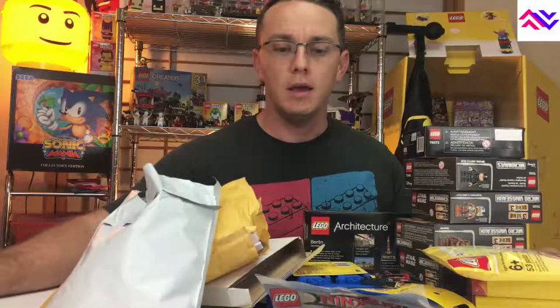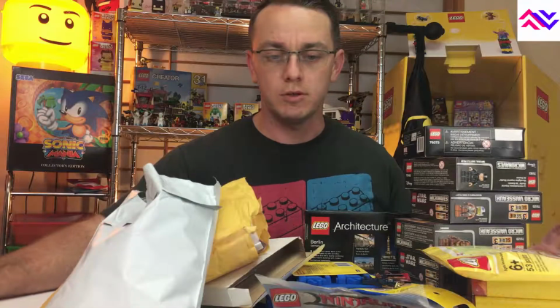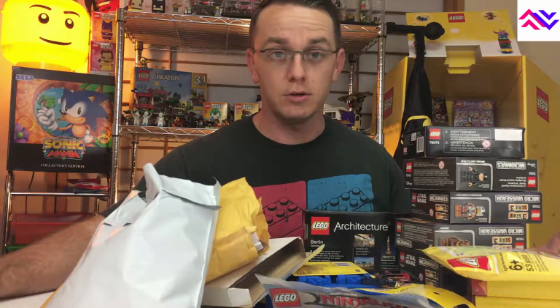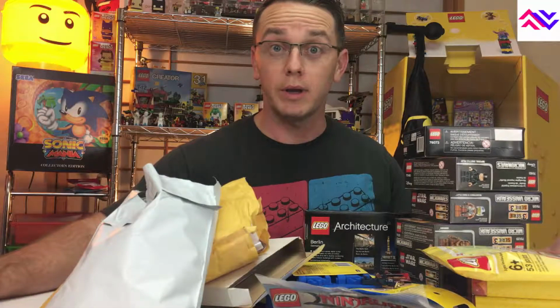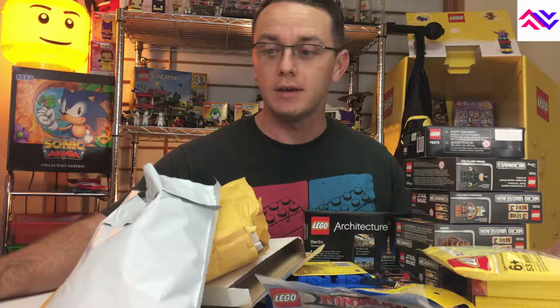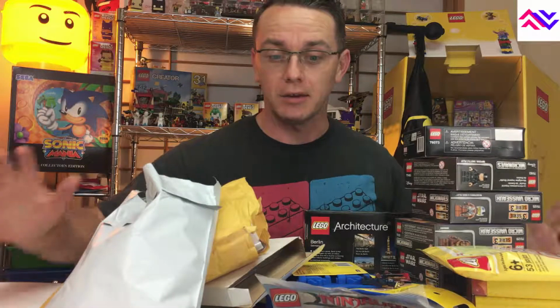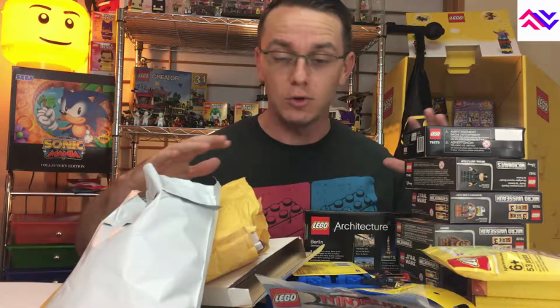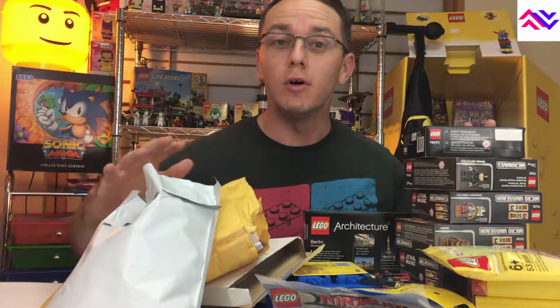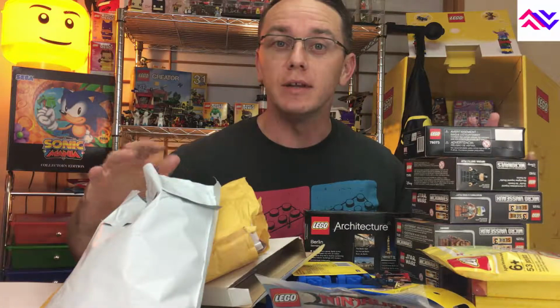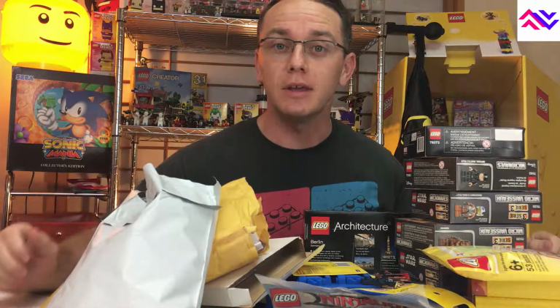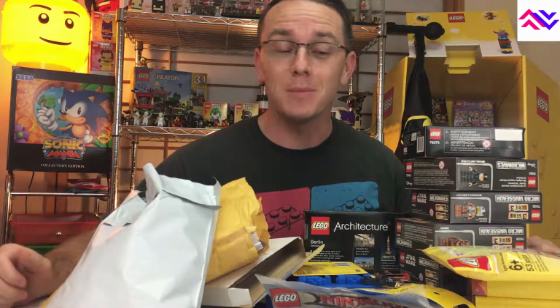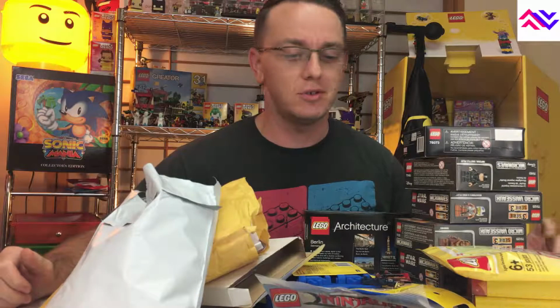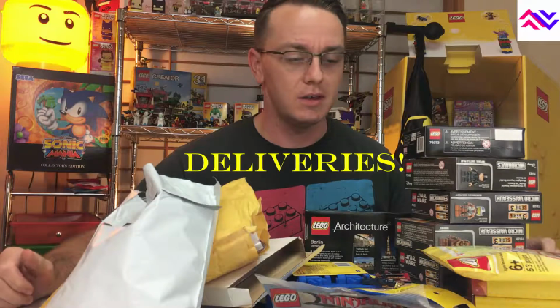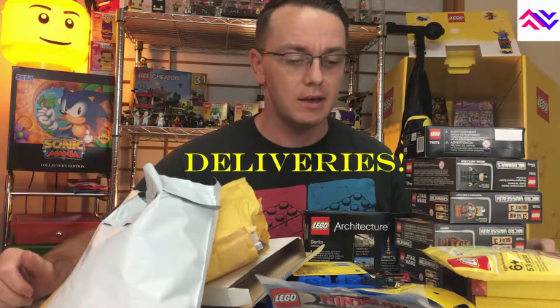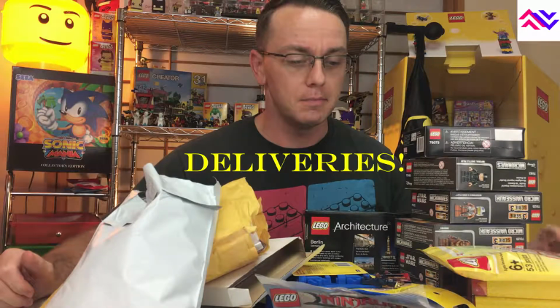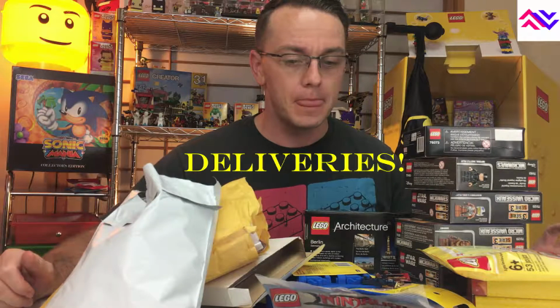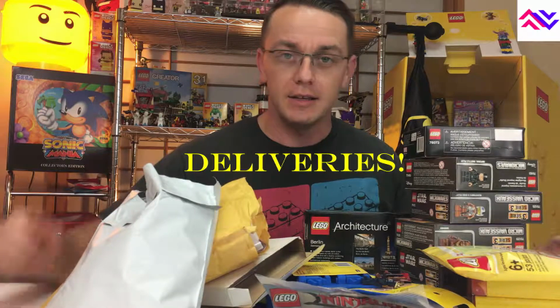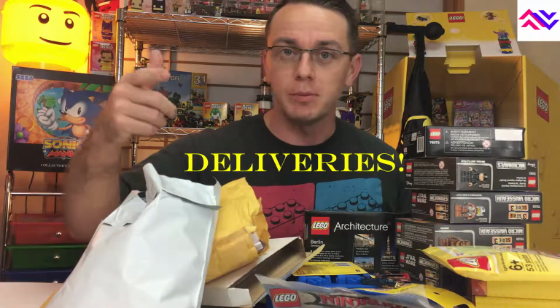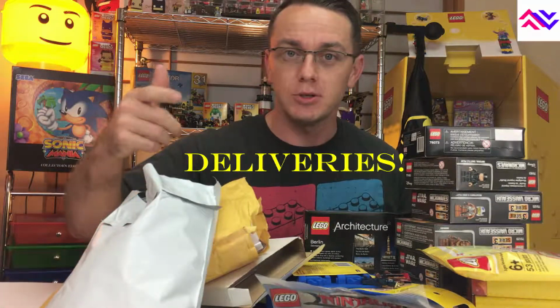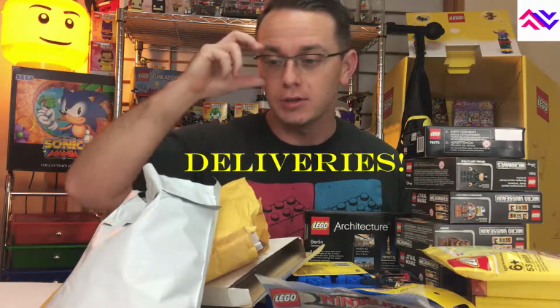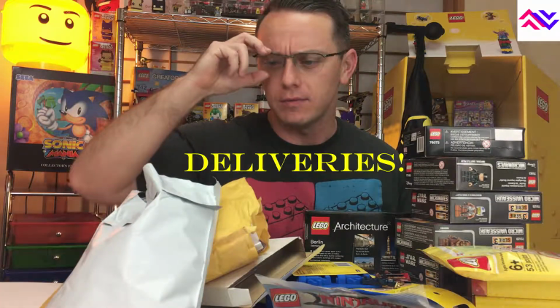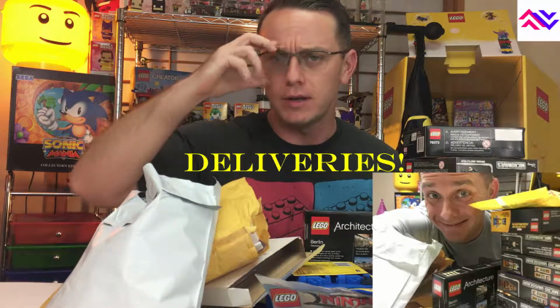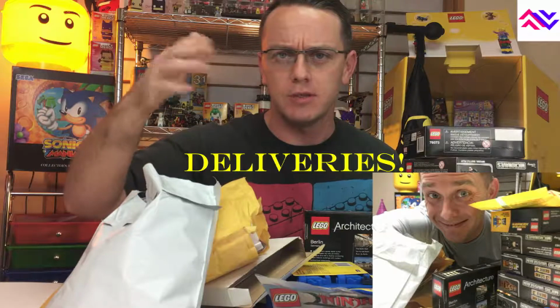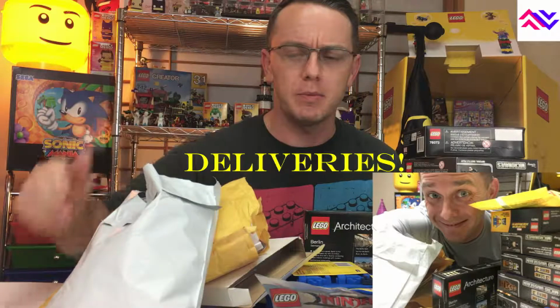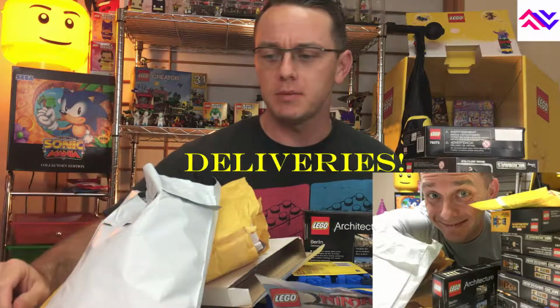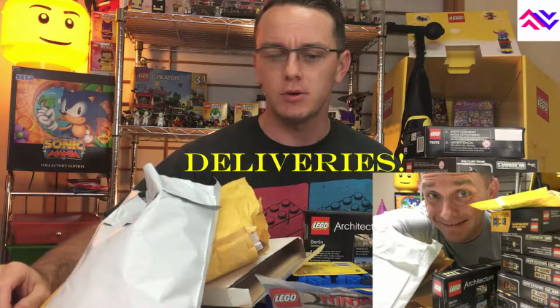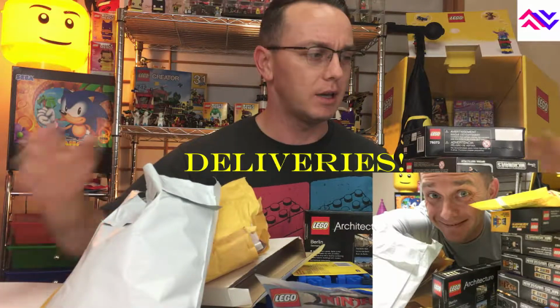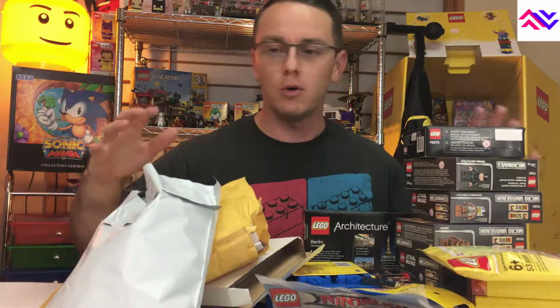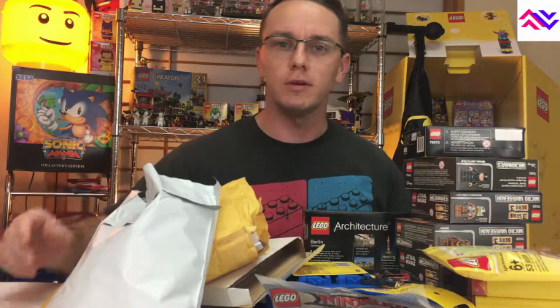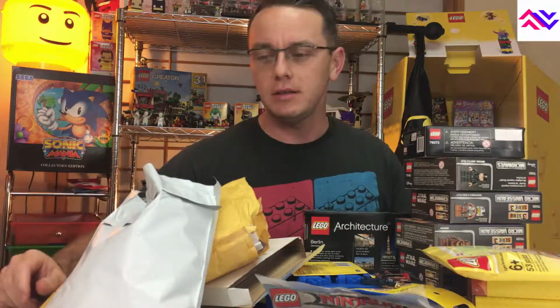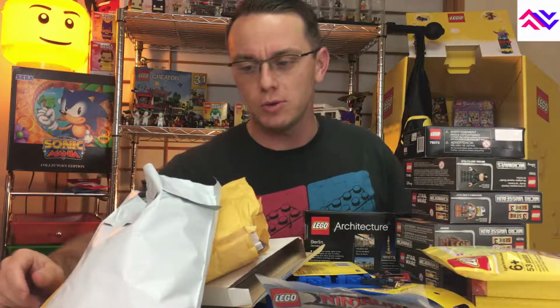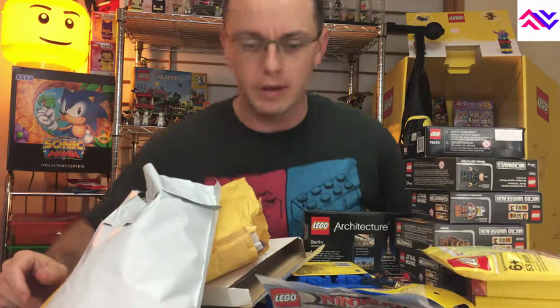Hey everybody, just here to do a quick review of all the Lego that came in the mail just the other day. I did post a picture which actually generated some interest — had a couple people talk to me about it, so I wanted to go over in detail just real quick what we got.